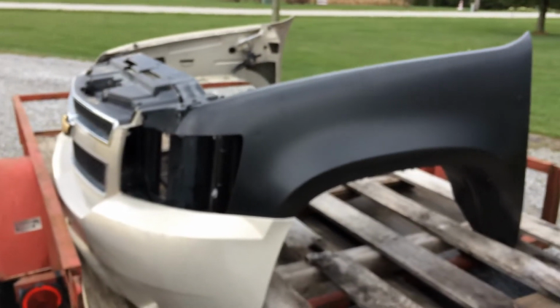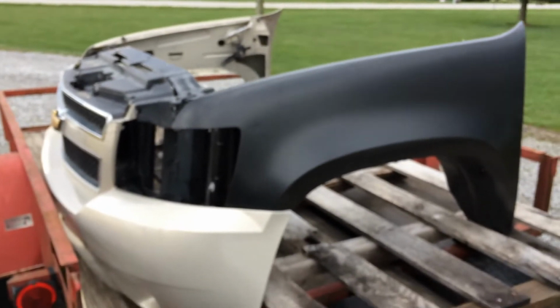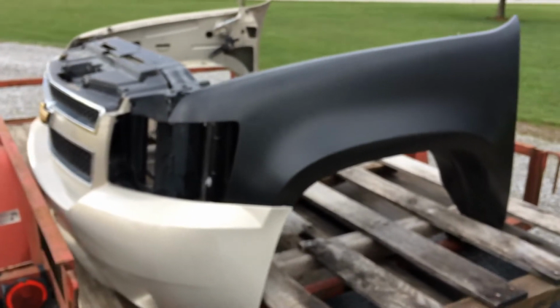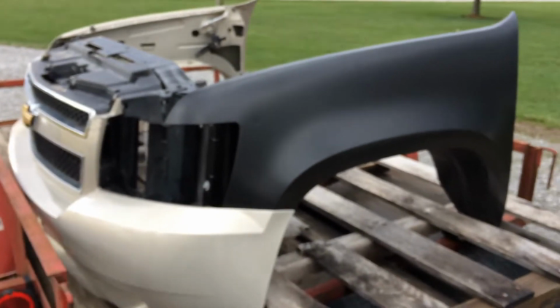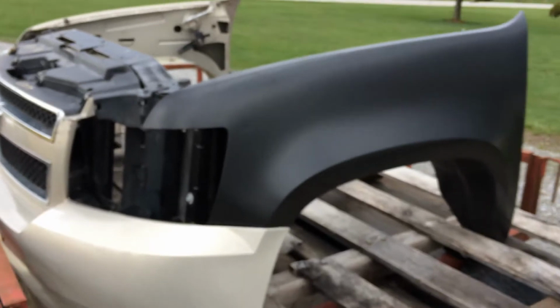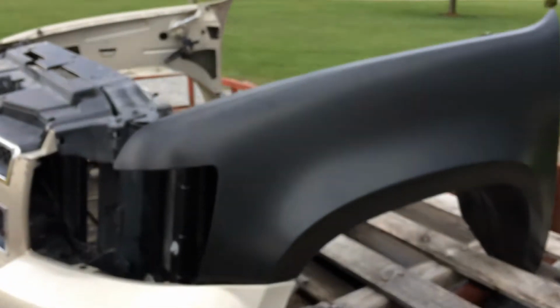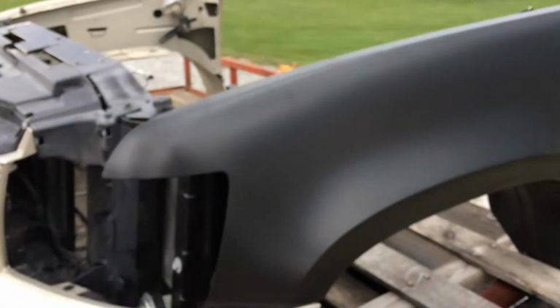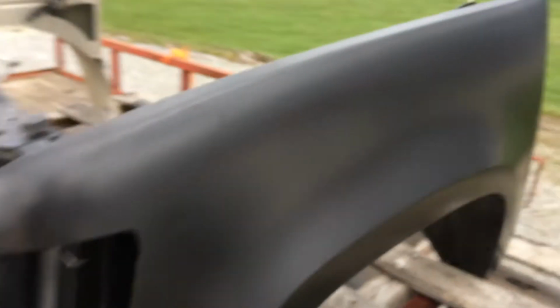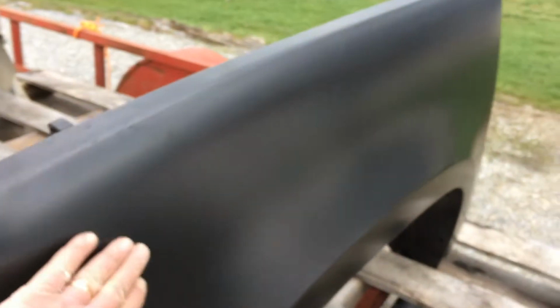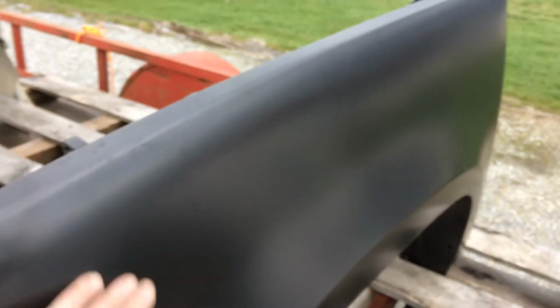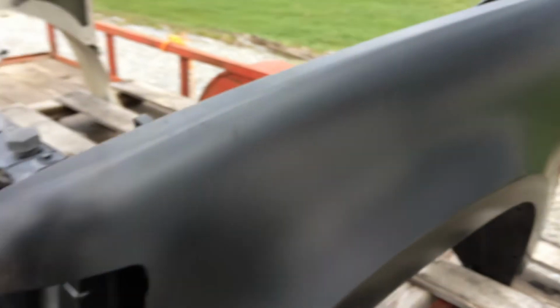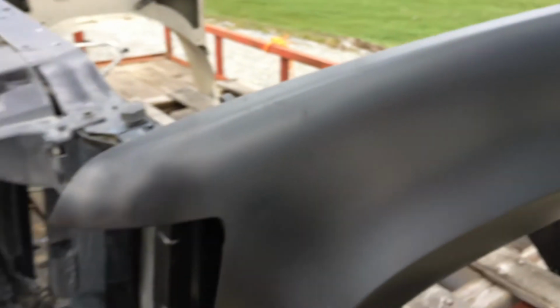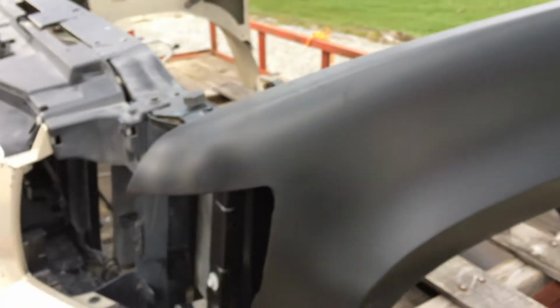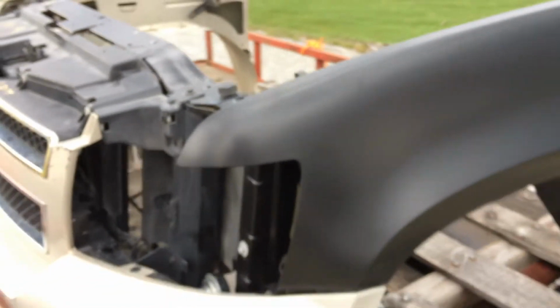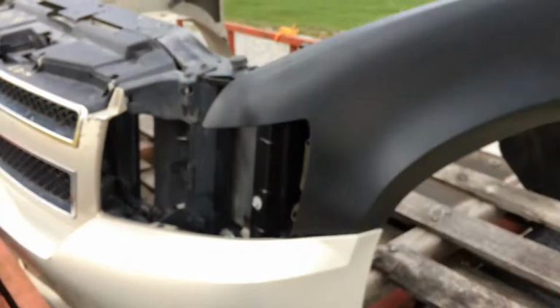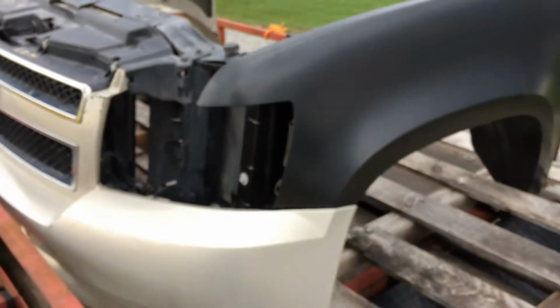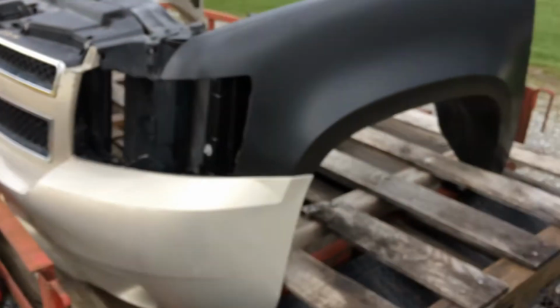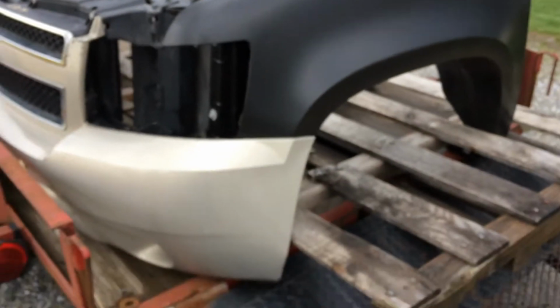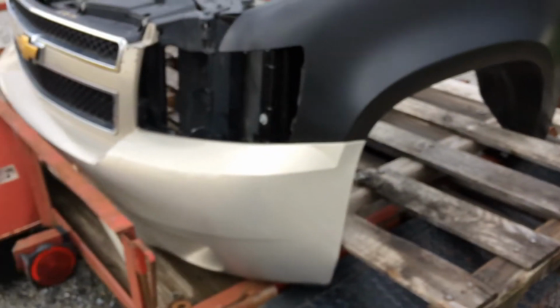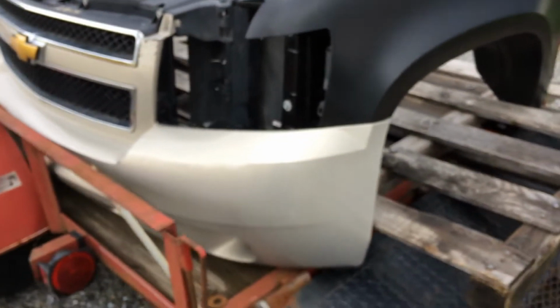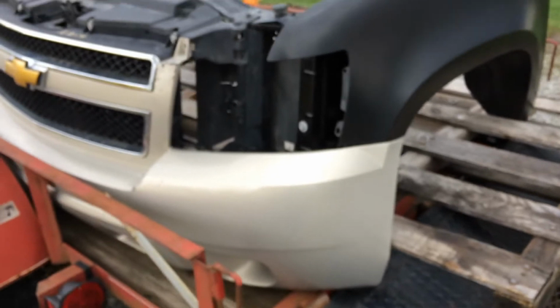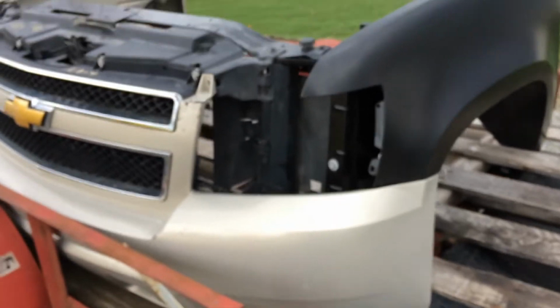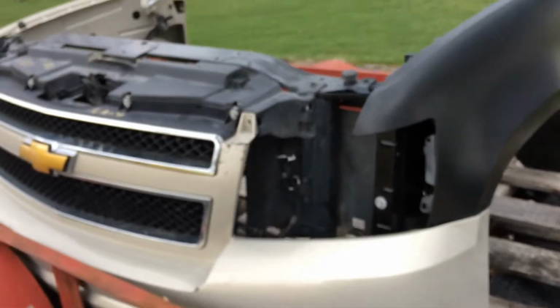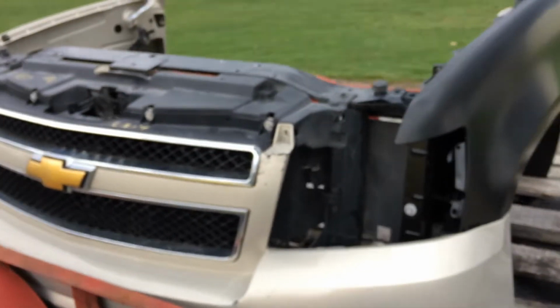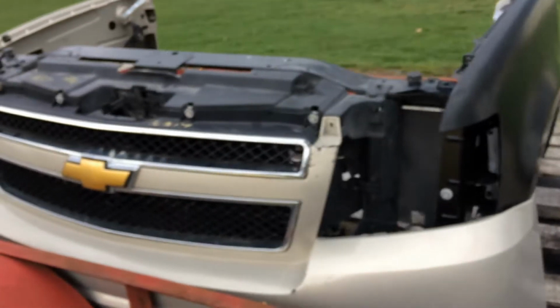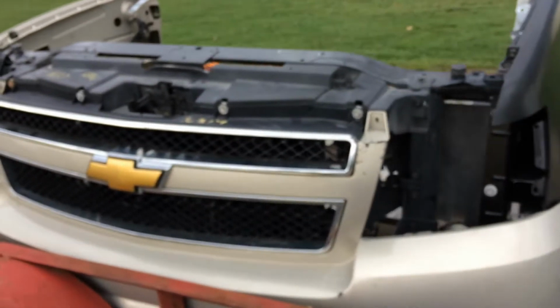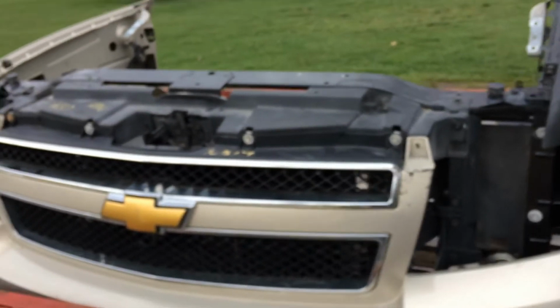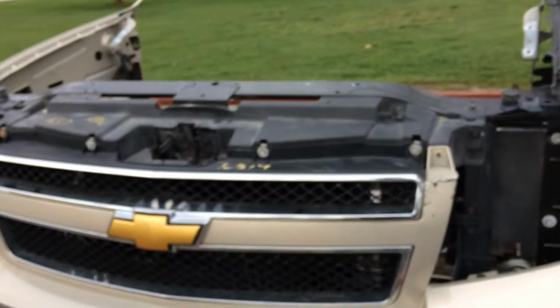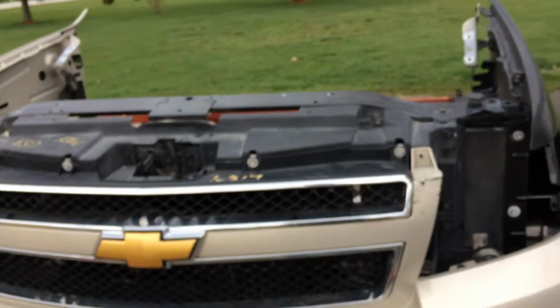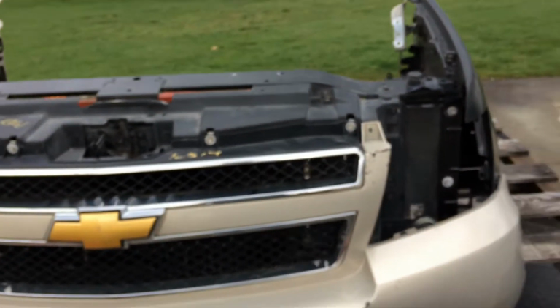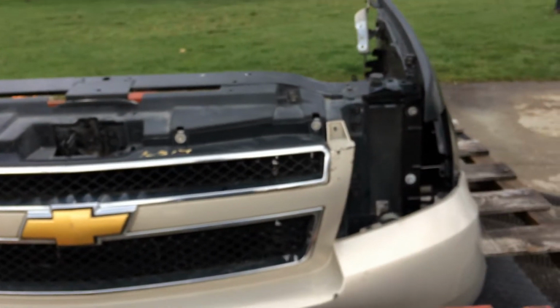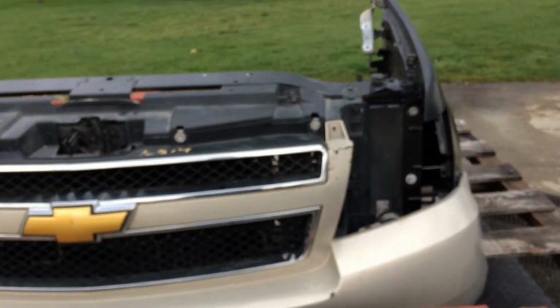This front end came from Lima, Ohio, a place called Kenny's Wrecking. It was about a six and a half hour drive to go up there, and it poured down rain all day long.